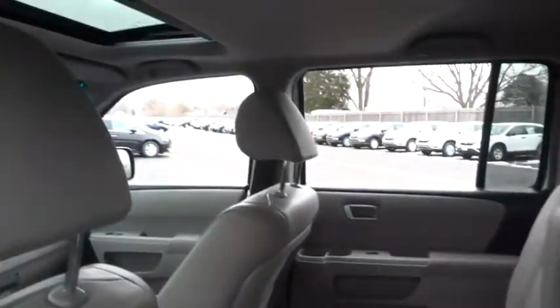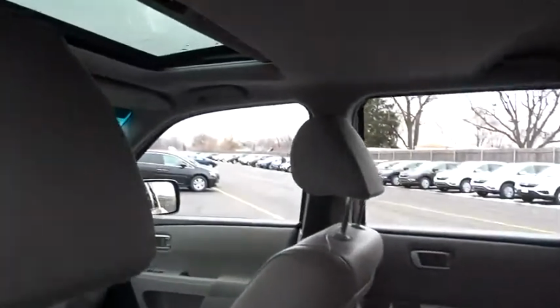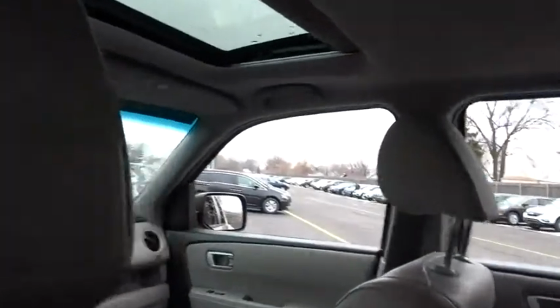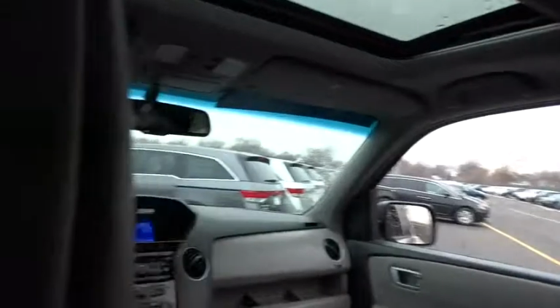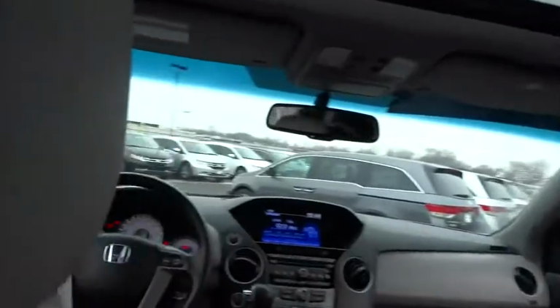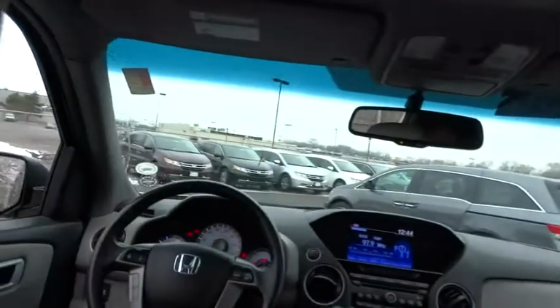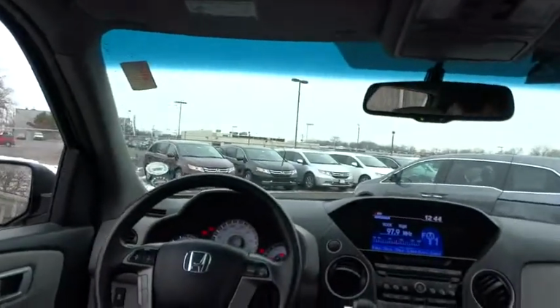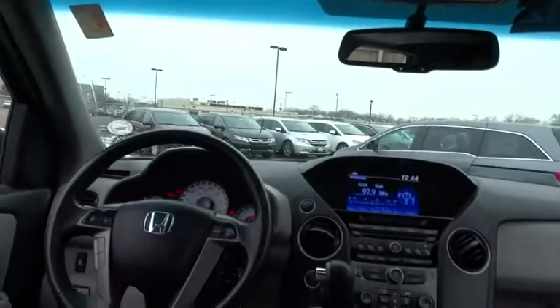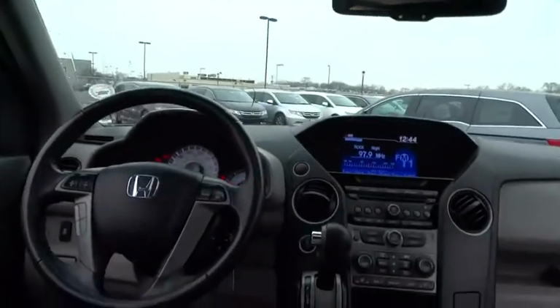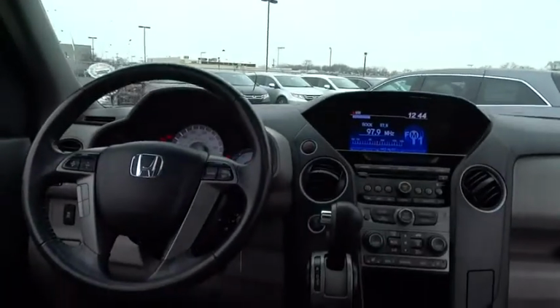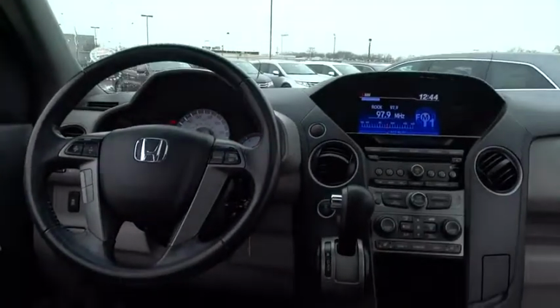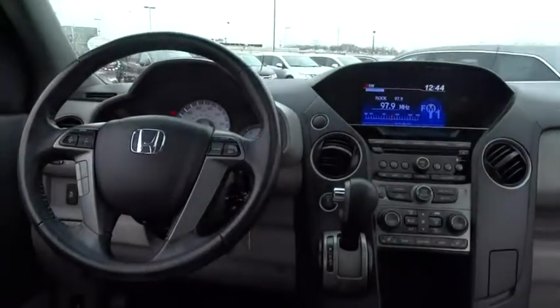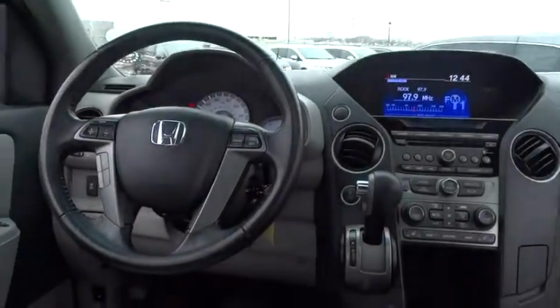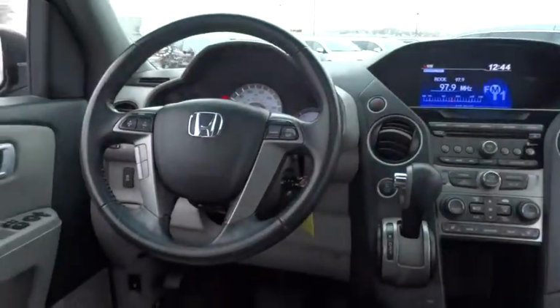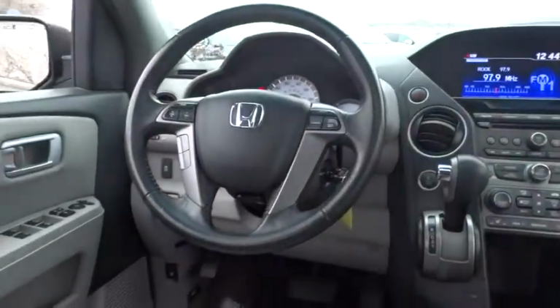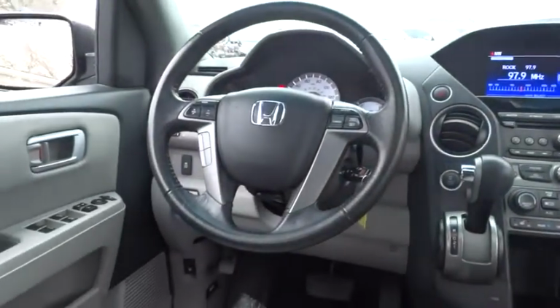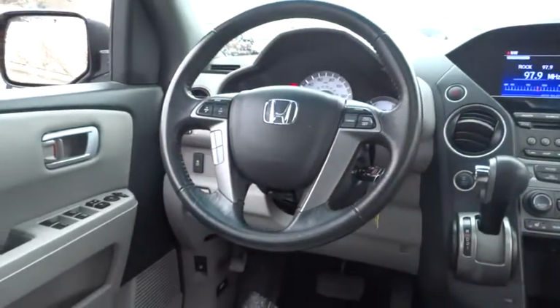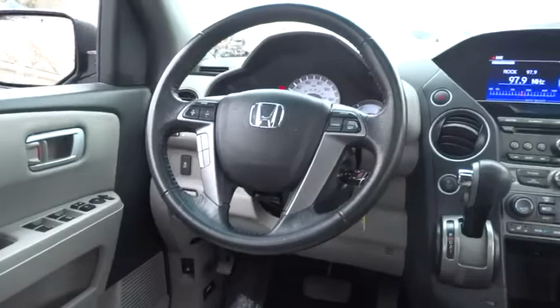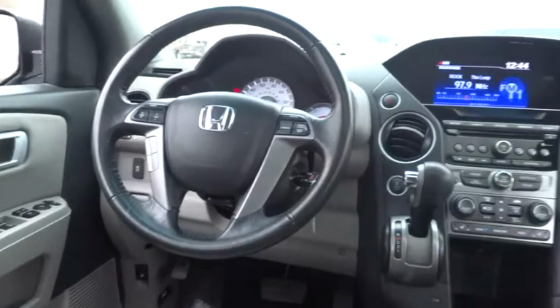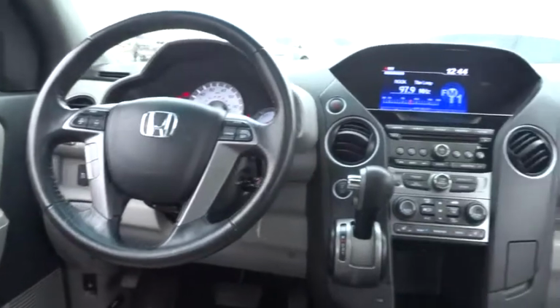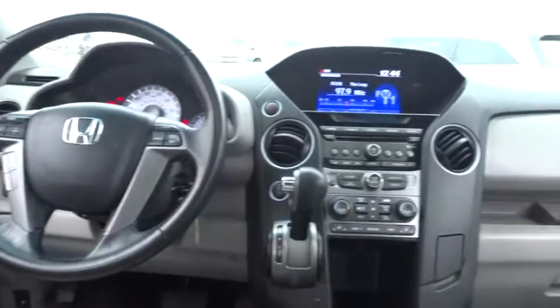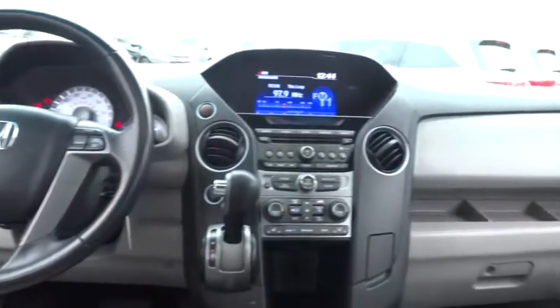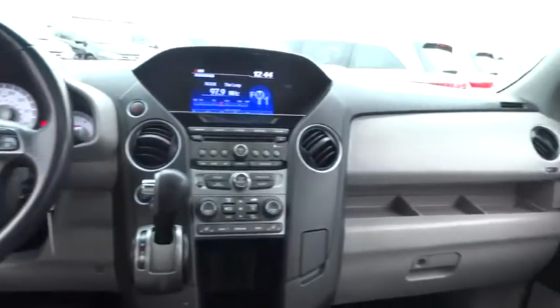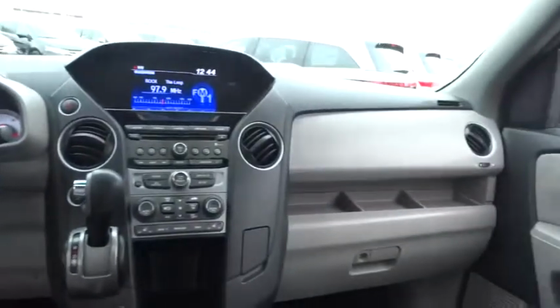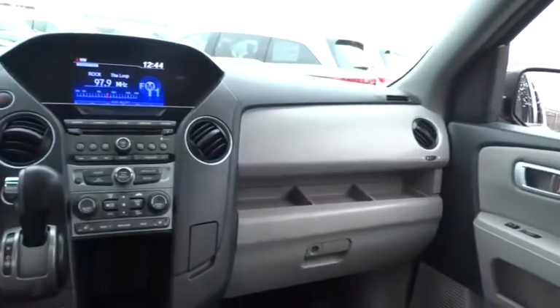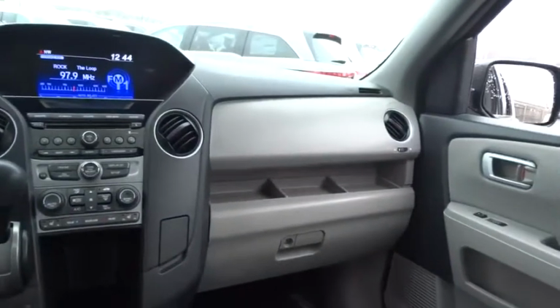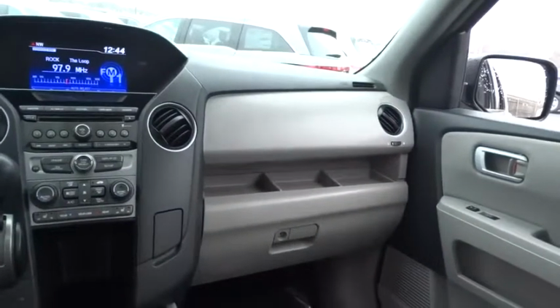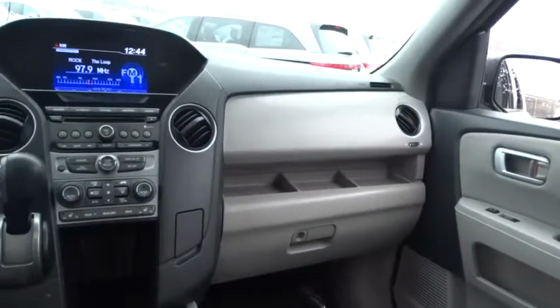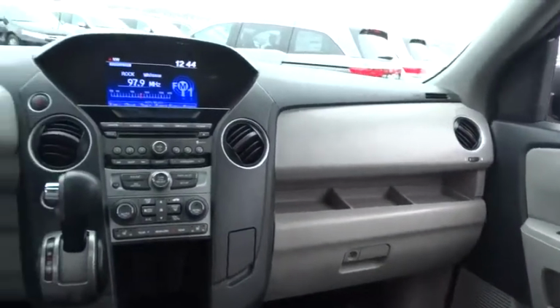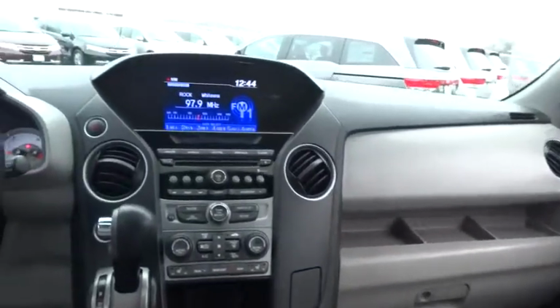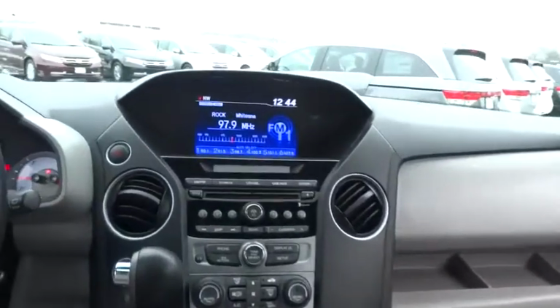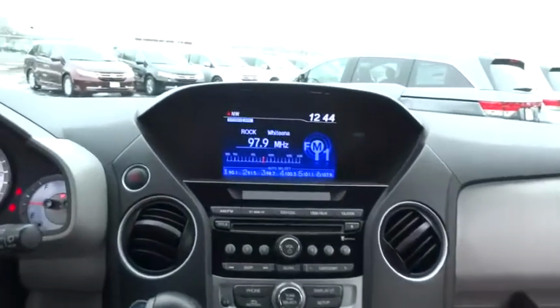60/40 split rear bench seat. Fog lights. Rear window defroster. Security package. Backup camera. Childproof rear door locks. Security system. Vehicle stability assist.